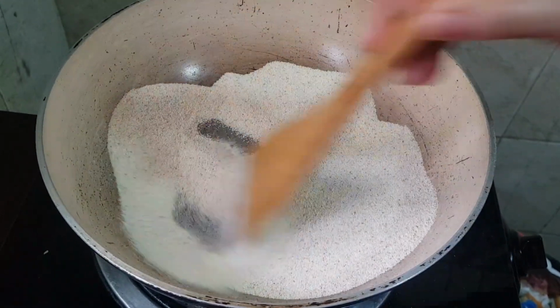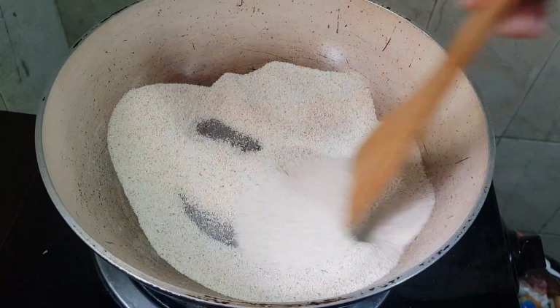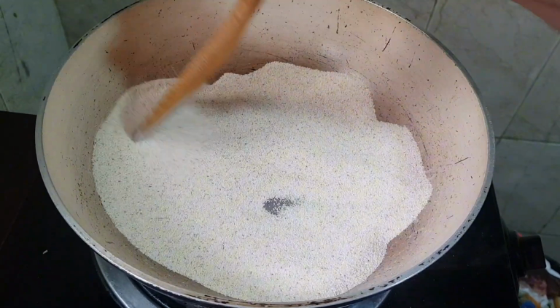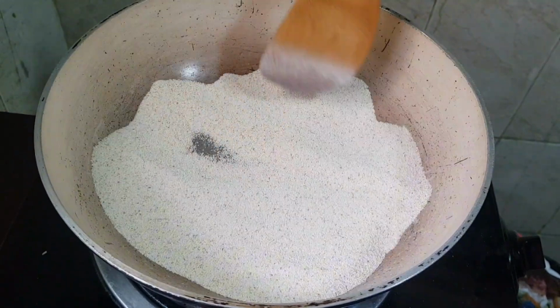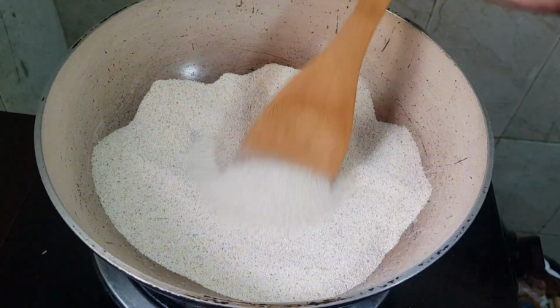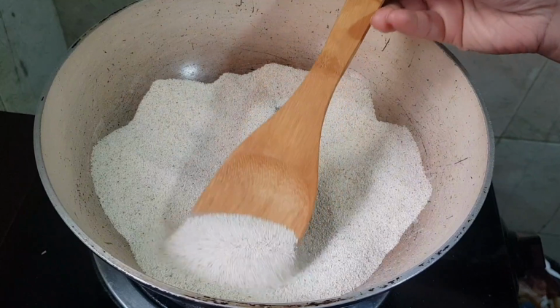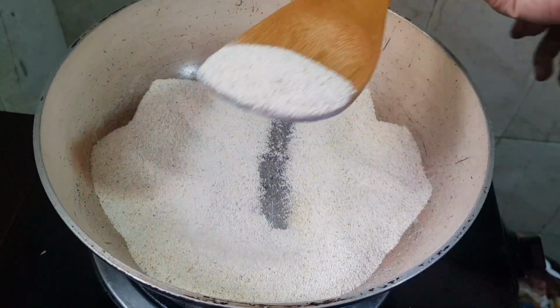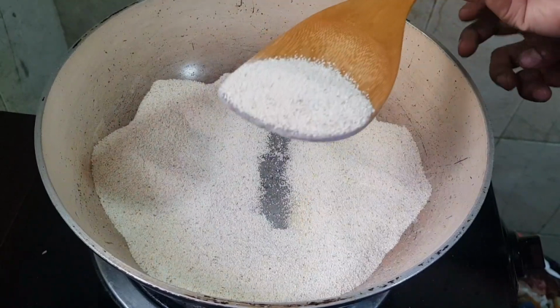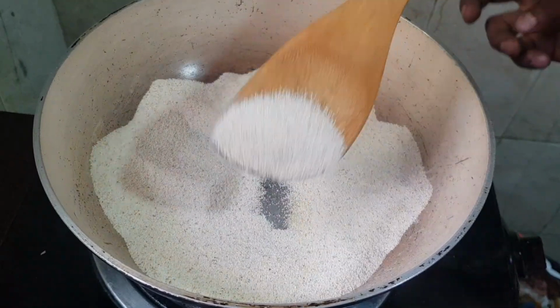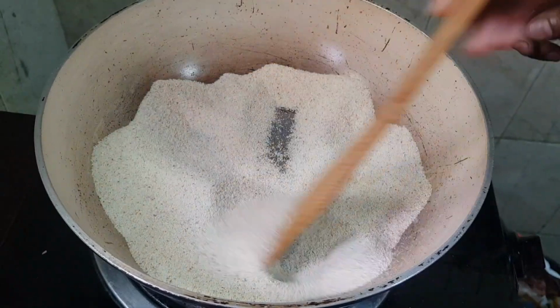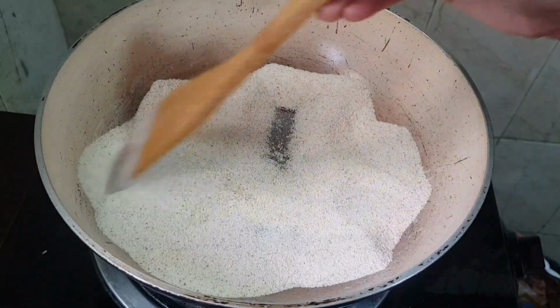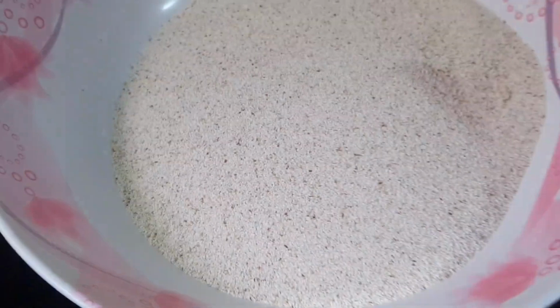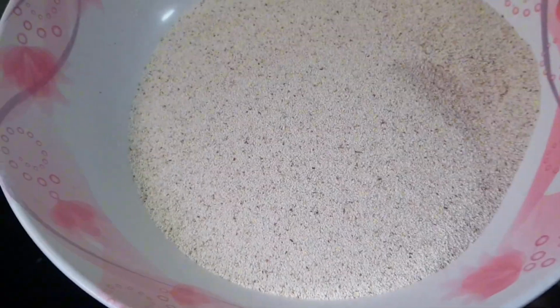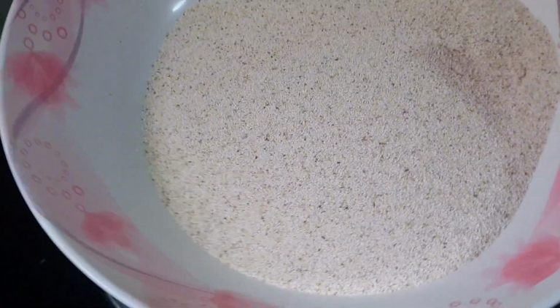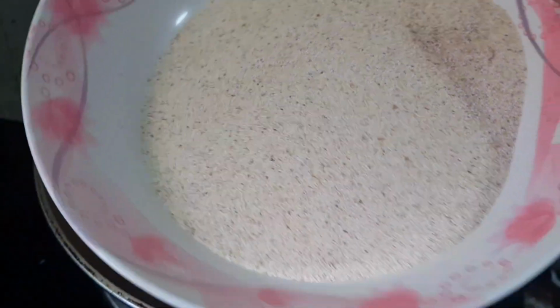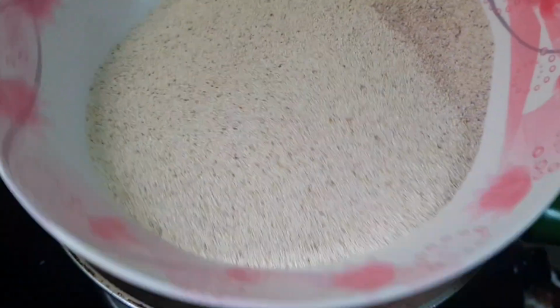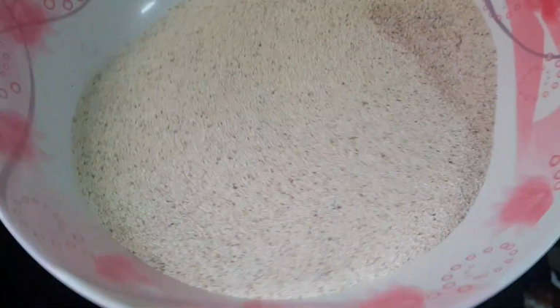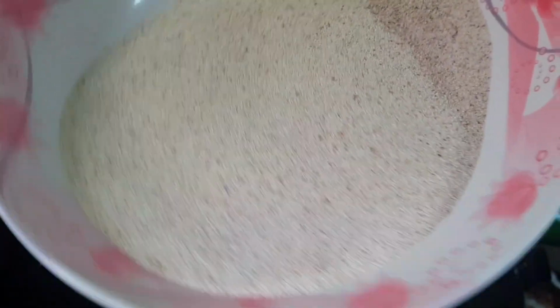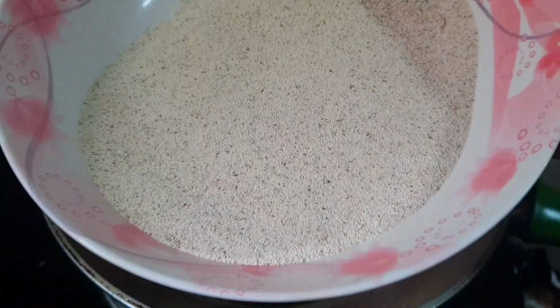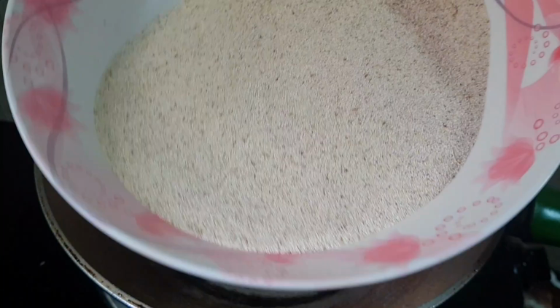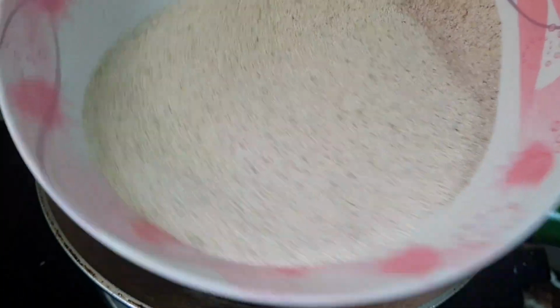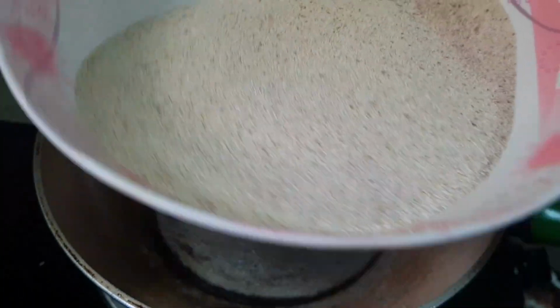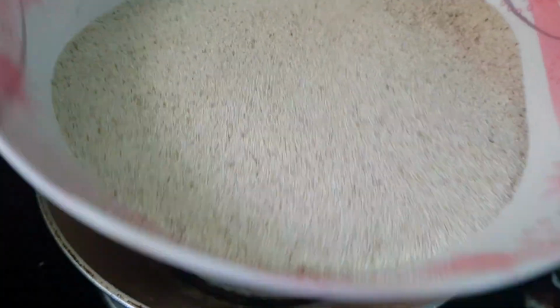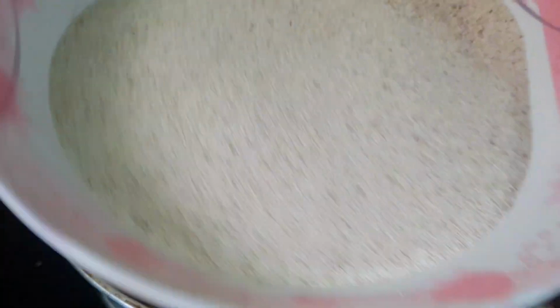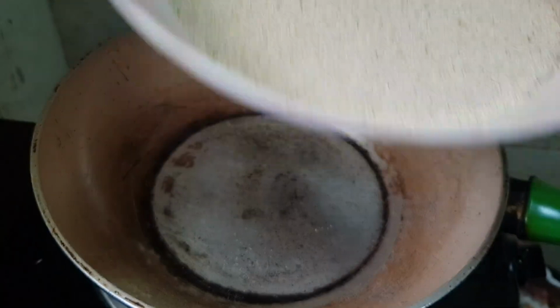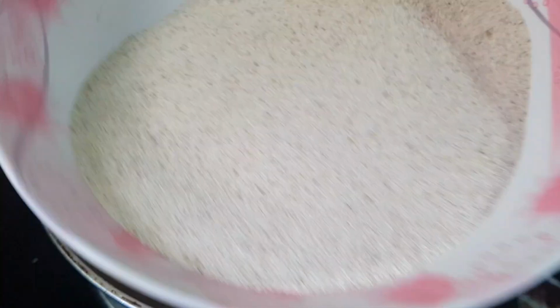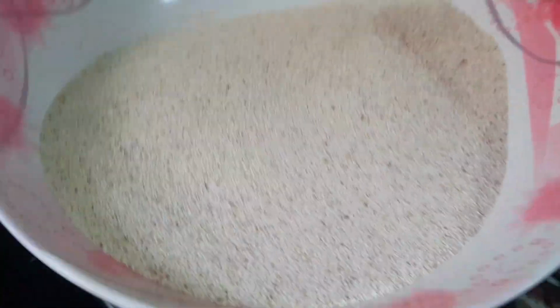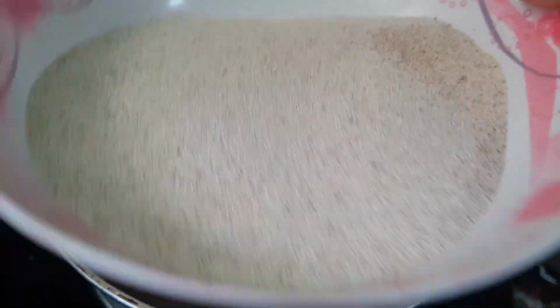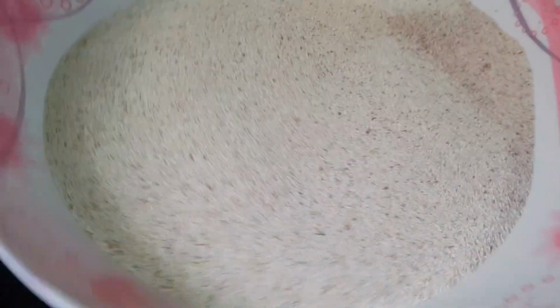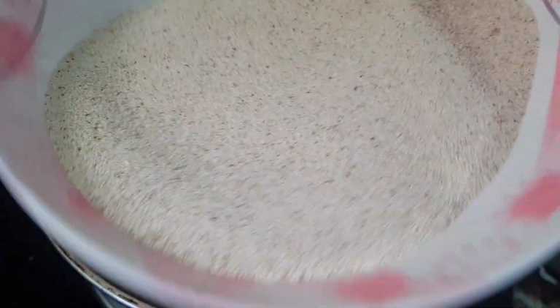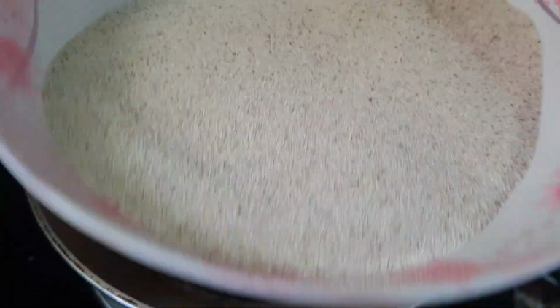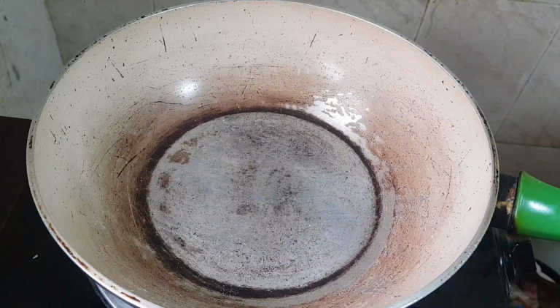Now guys, it's already brown. We are going to transfer this one — it's become brown. Now we are going to fry the other ingredients.